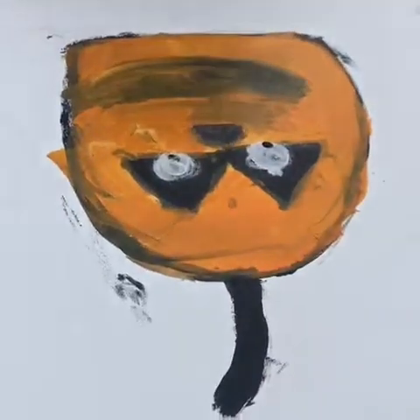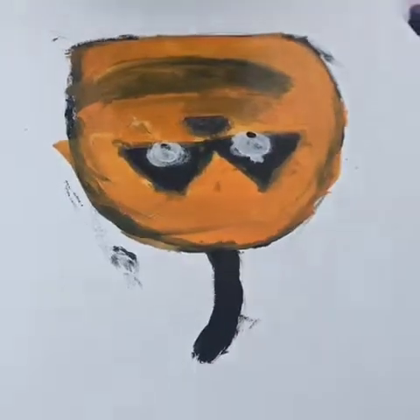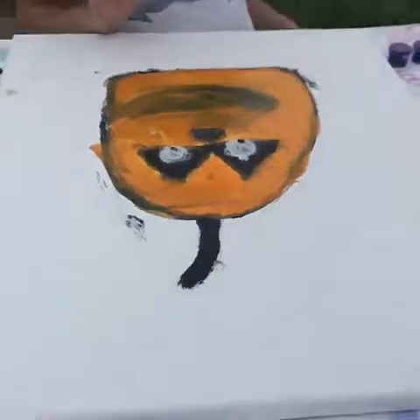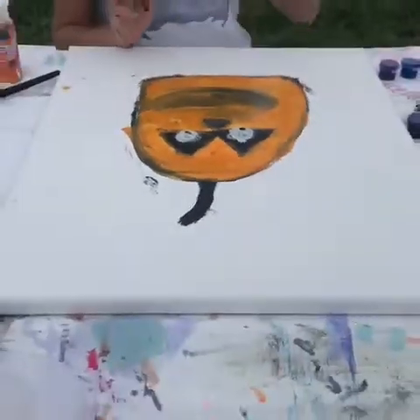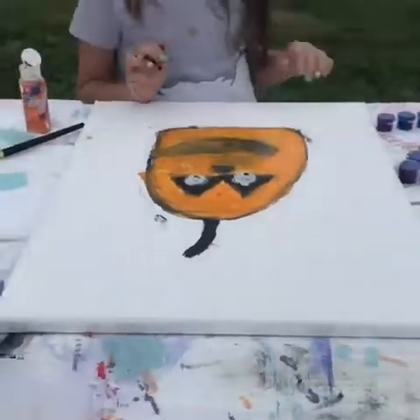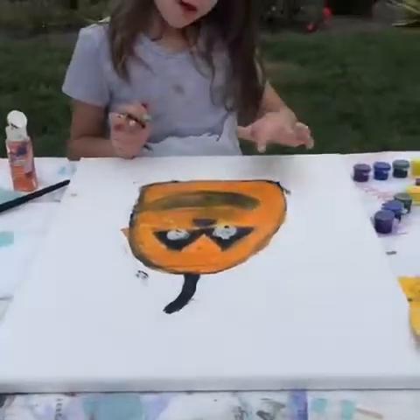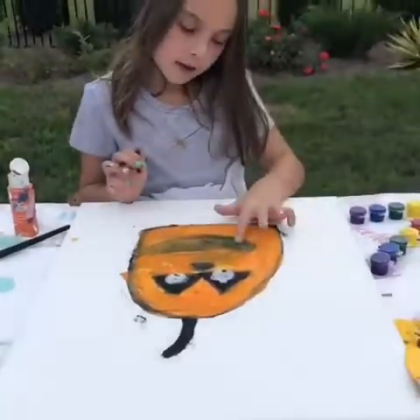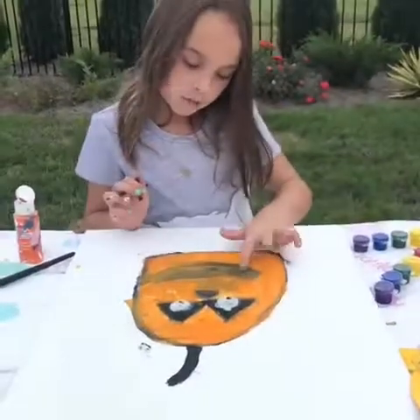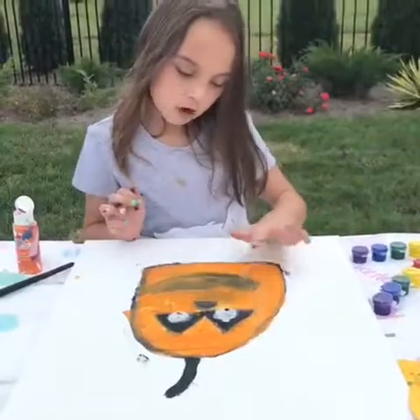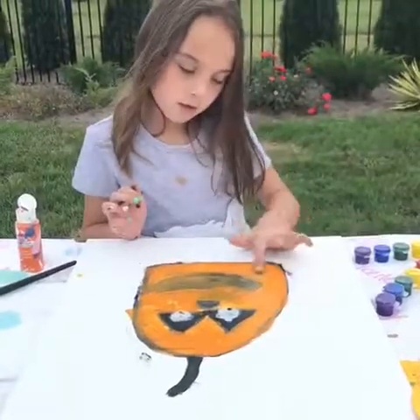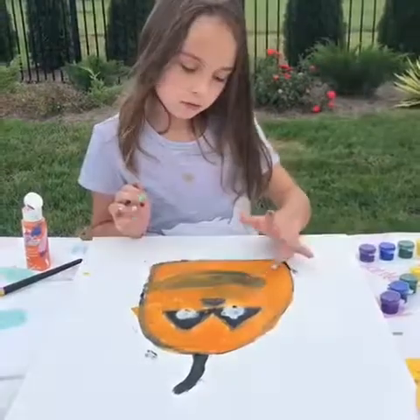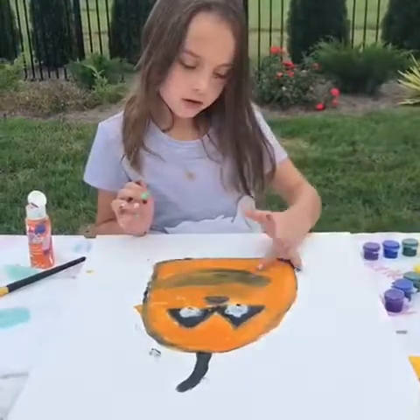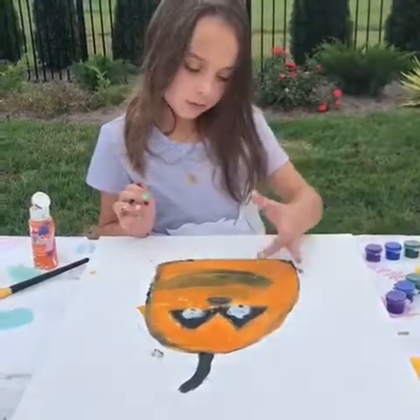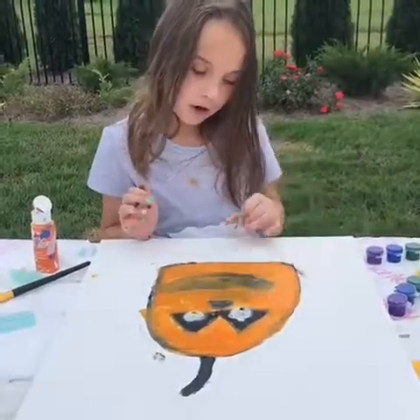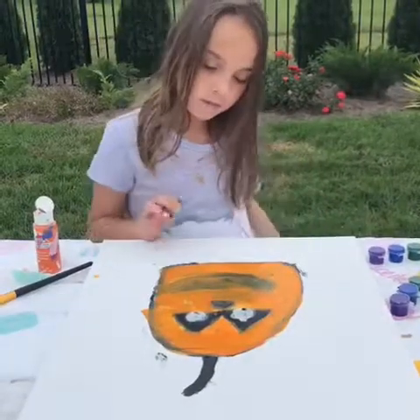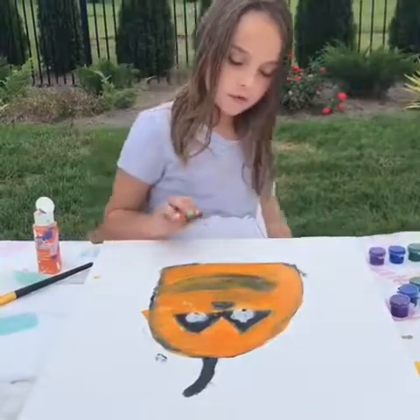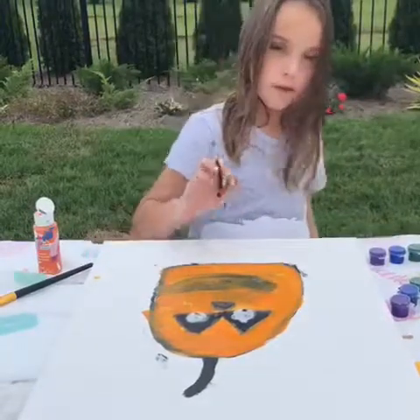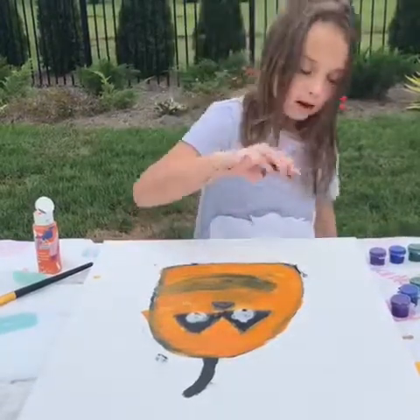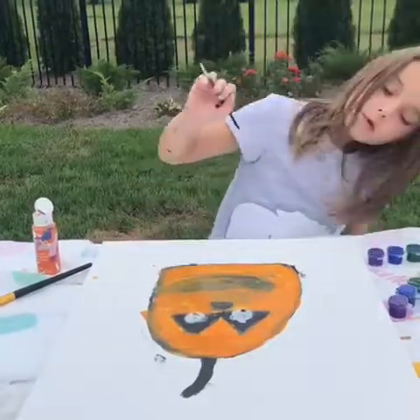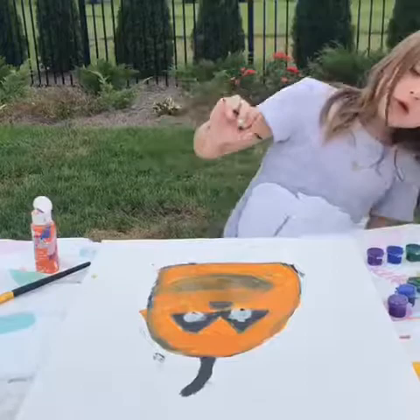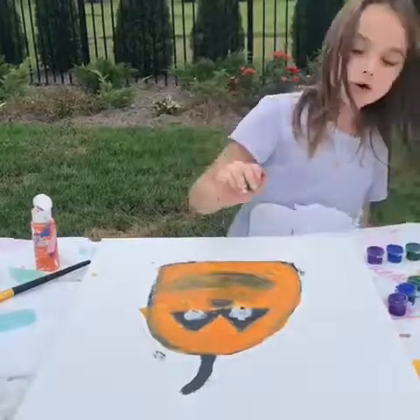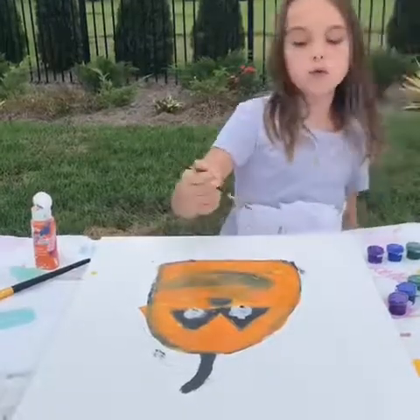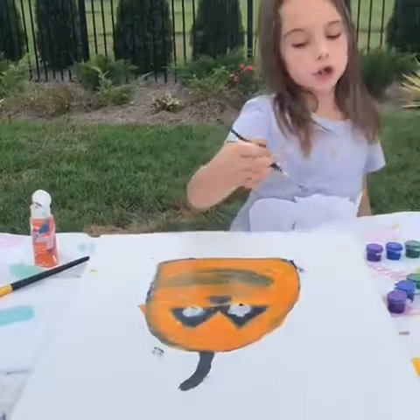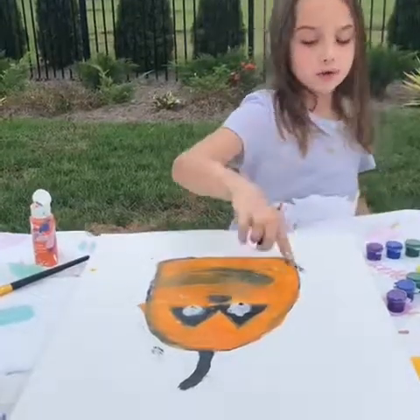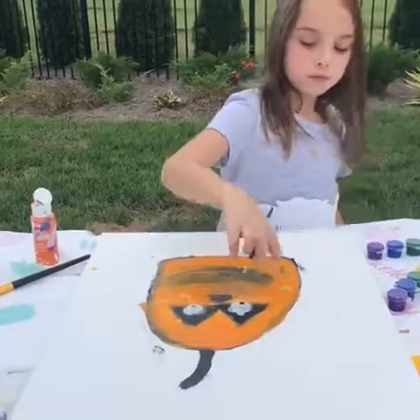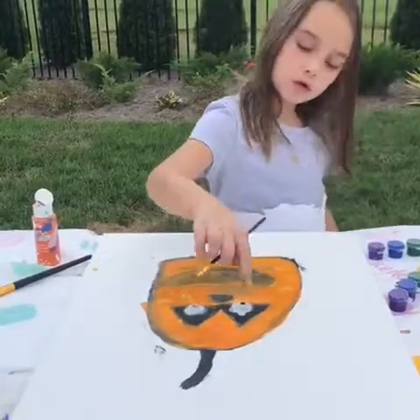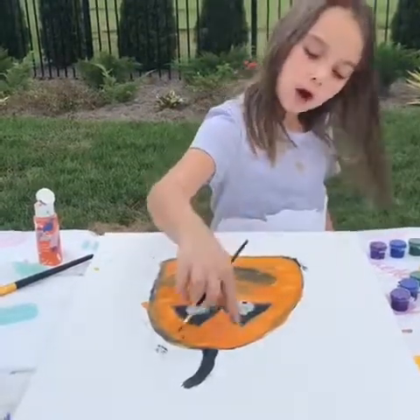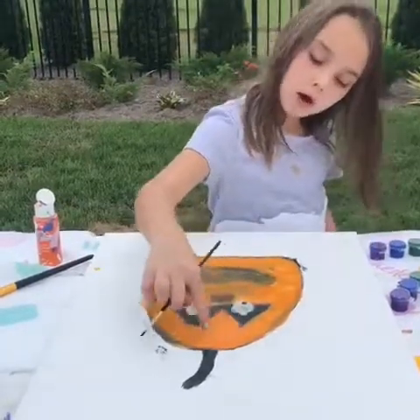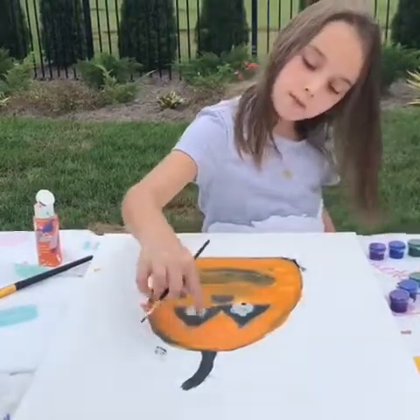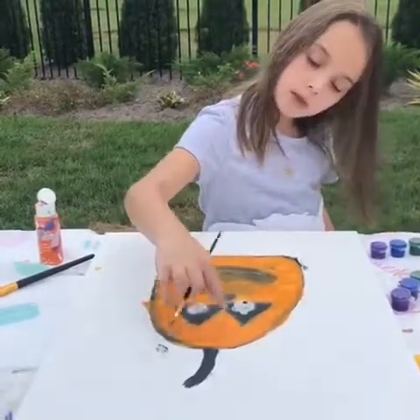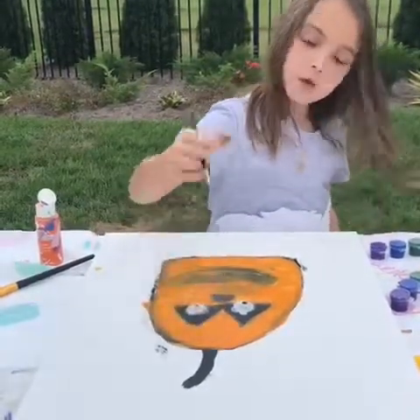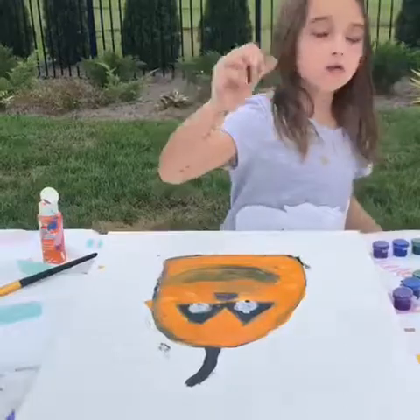Okay, I think it should be dry now so I'm gonna go ahead and do the orange because it looks kind of dry.